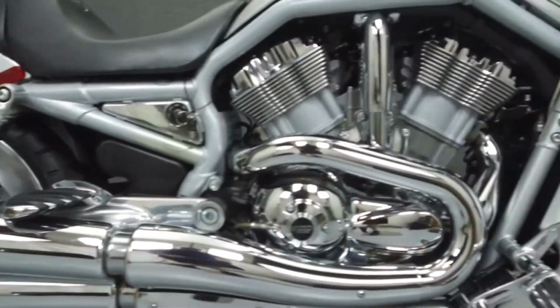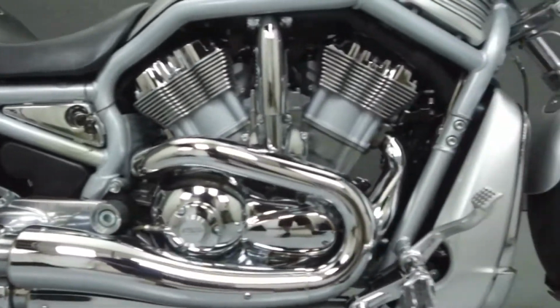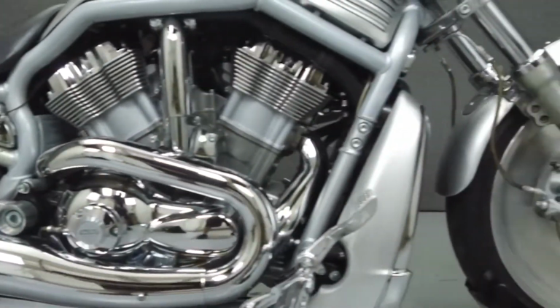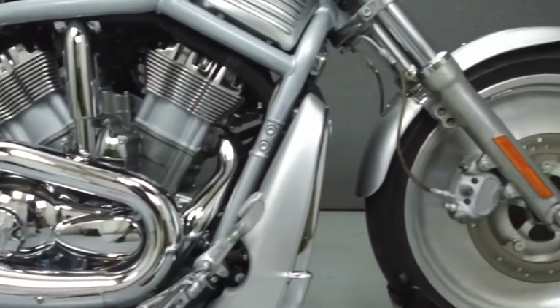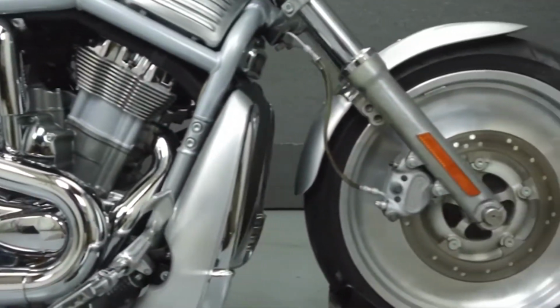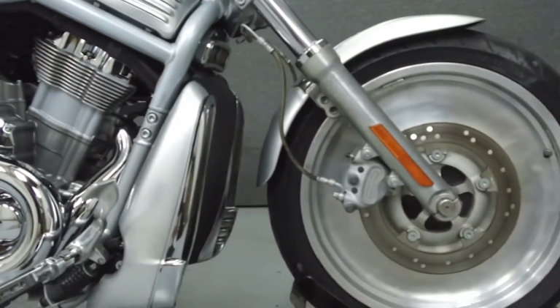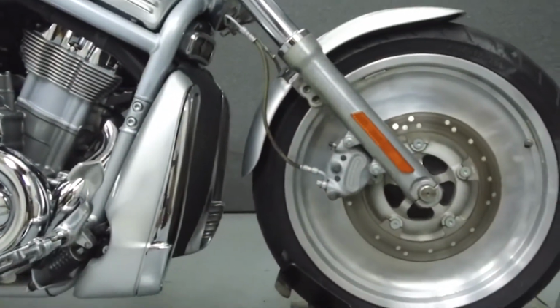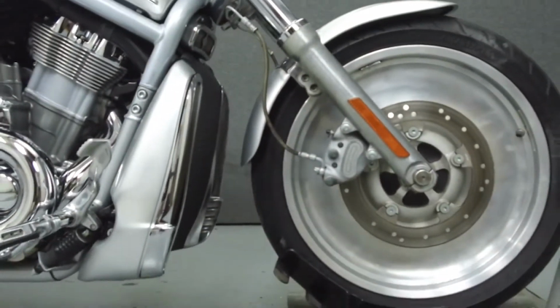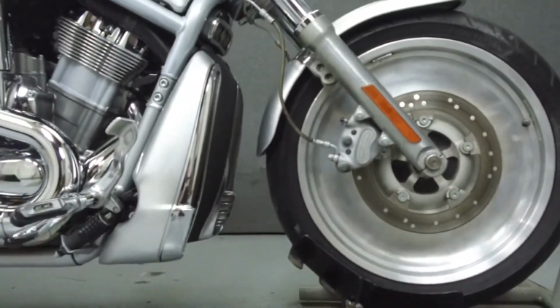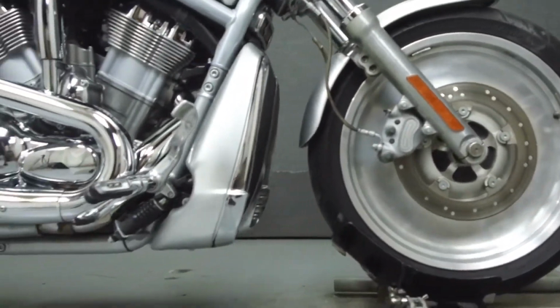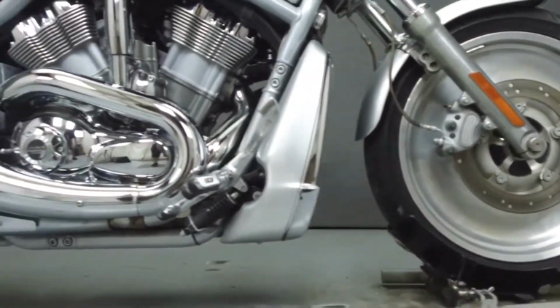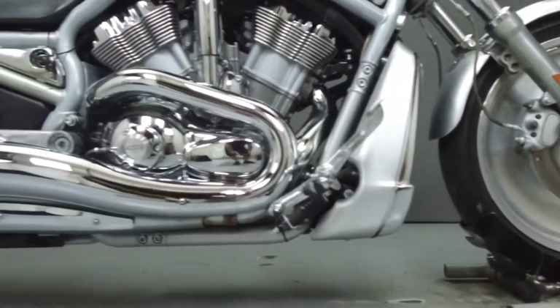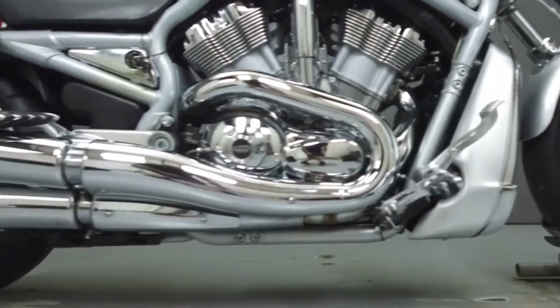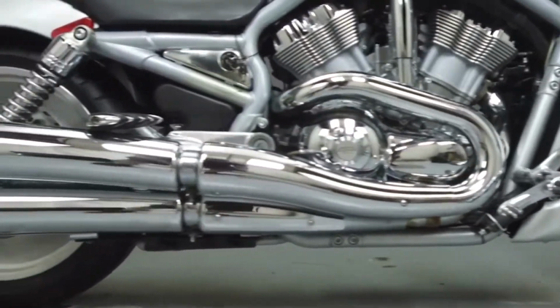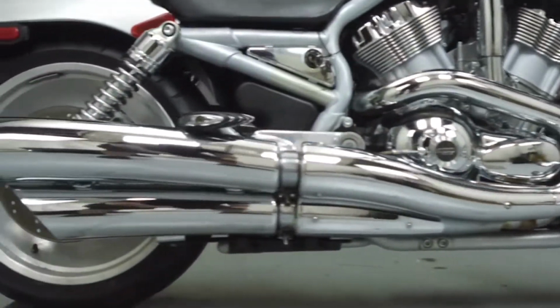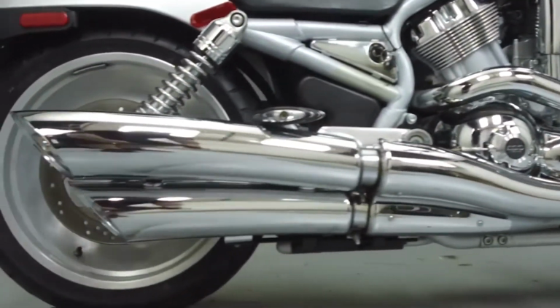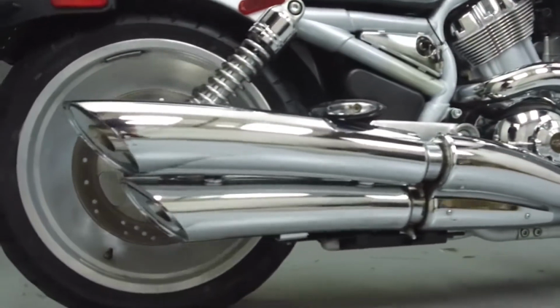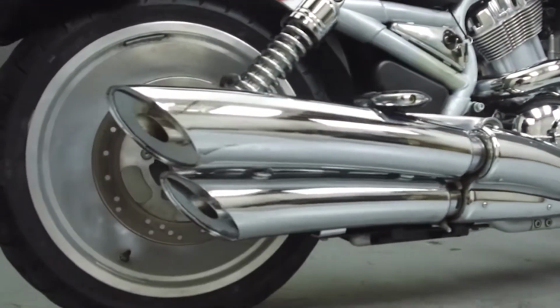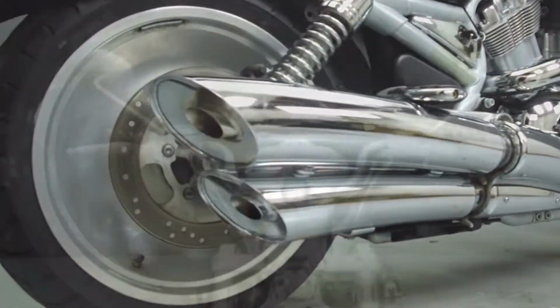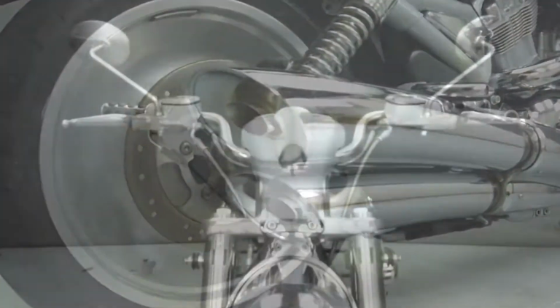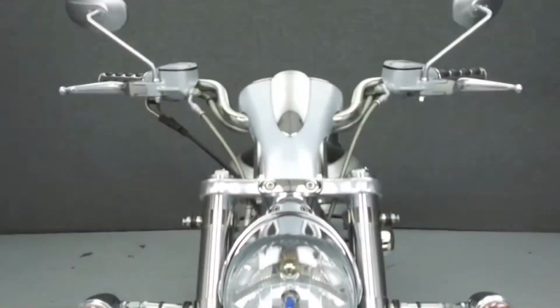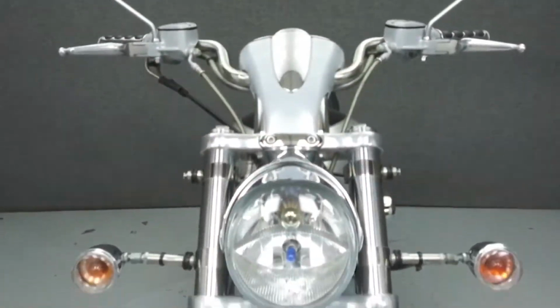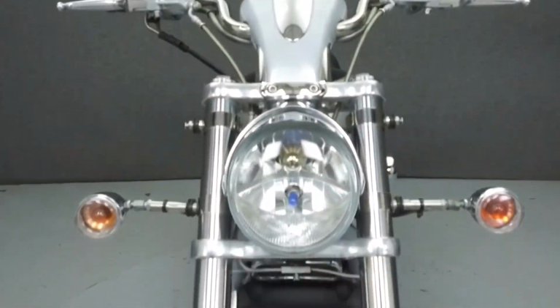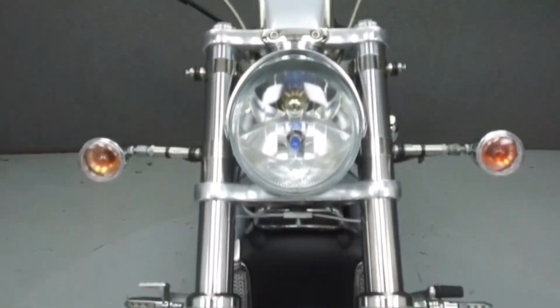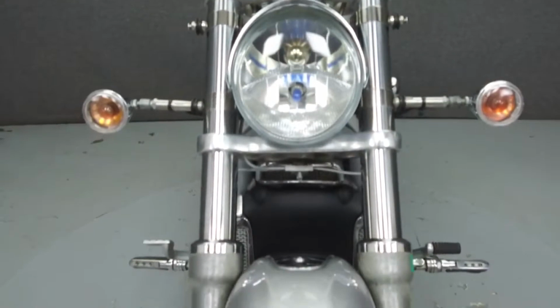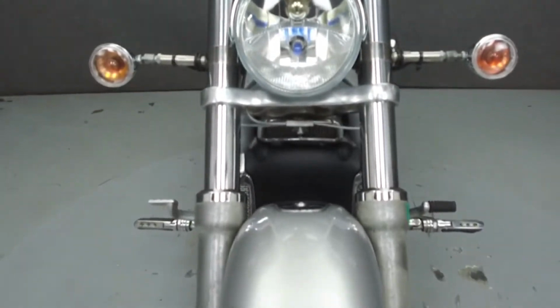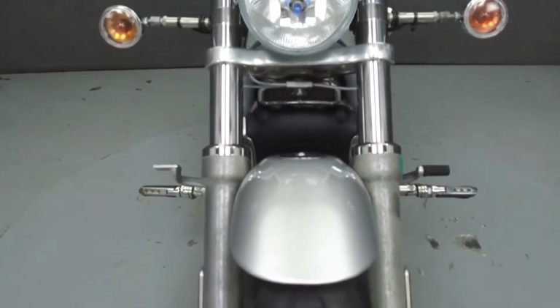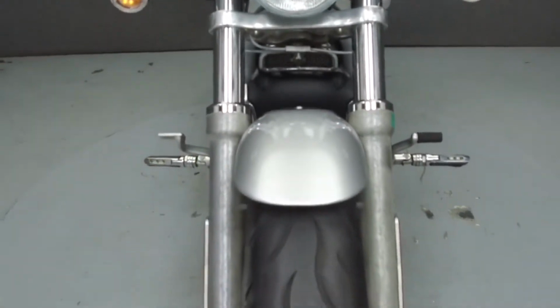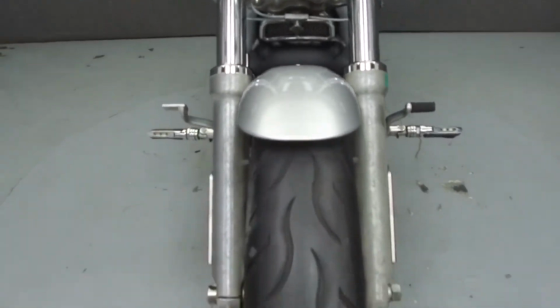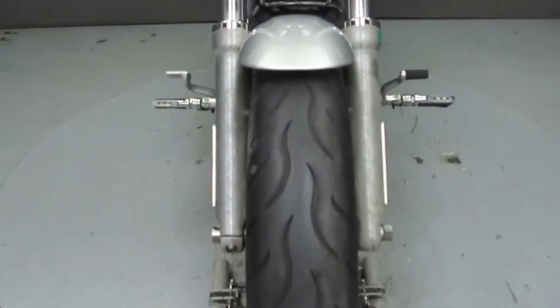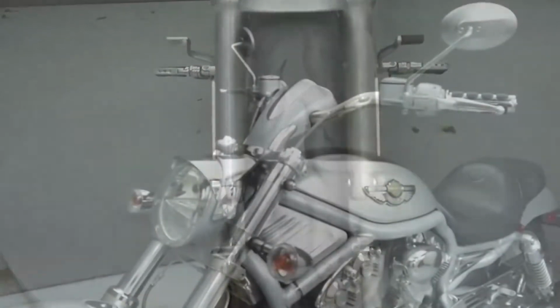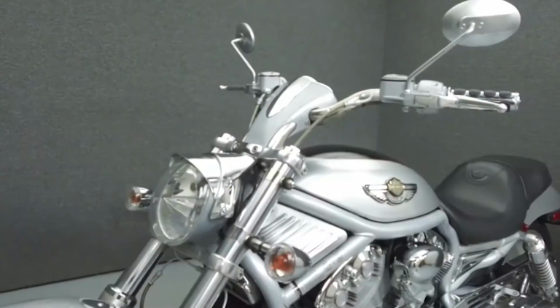Powered by a 69 cubic inch engine with a 5-speed transmission, the V-Rod puts out 77 foot-pounds of torque at 6,600 RPM. It has a seat height of 26 inches and a dry weight of 606 pounds.